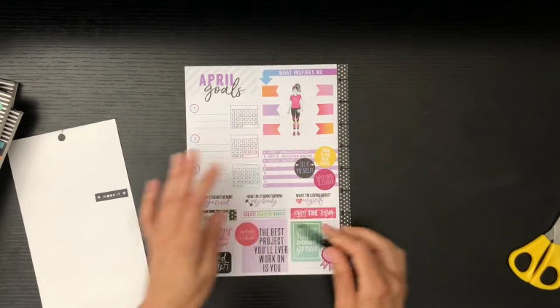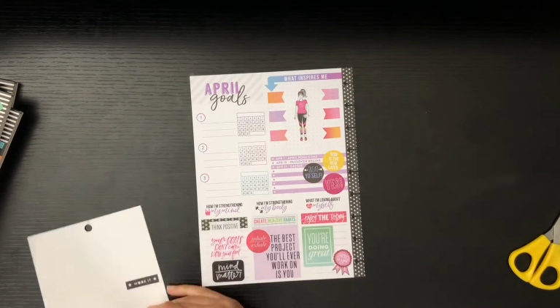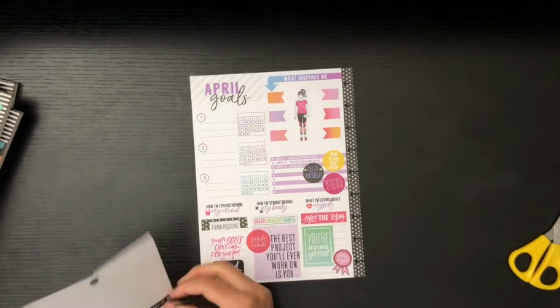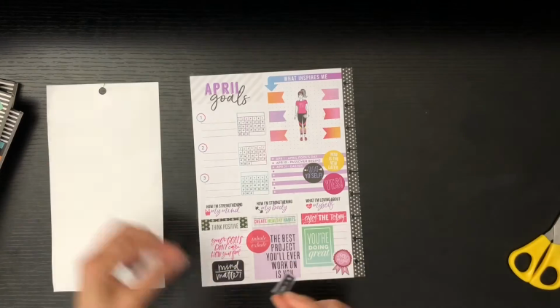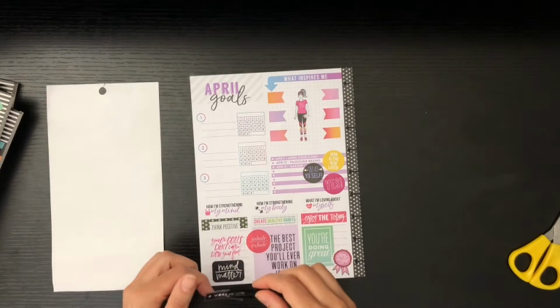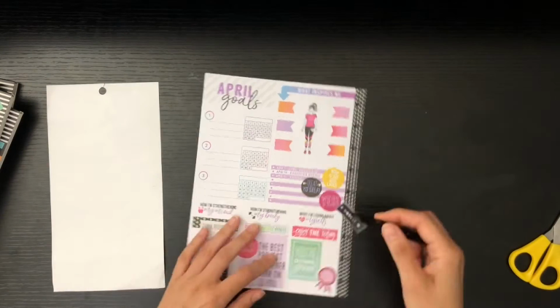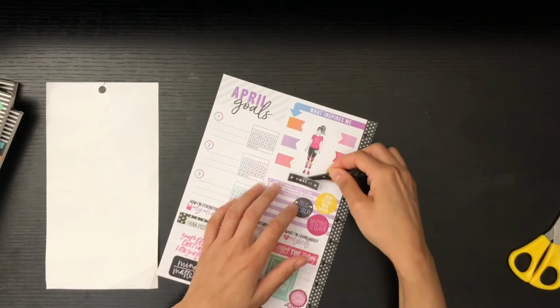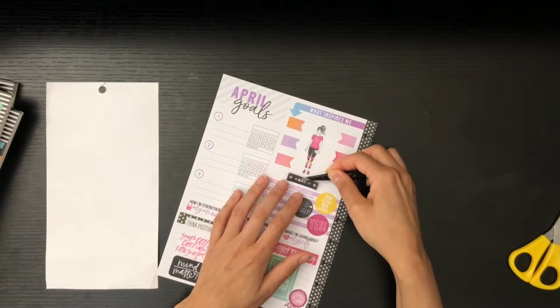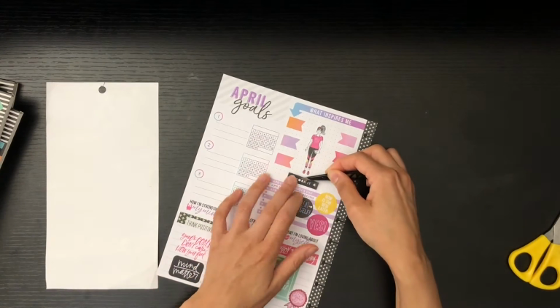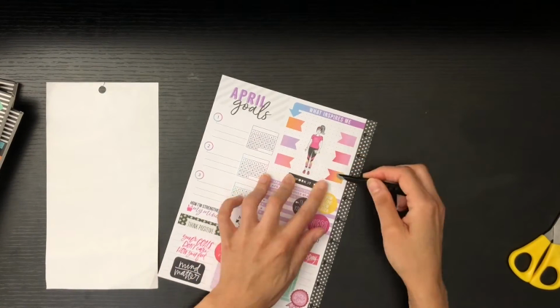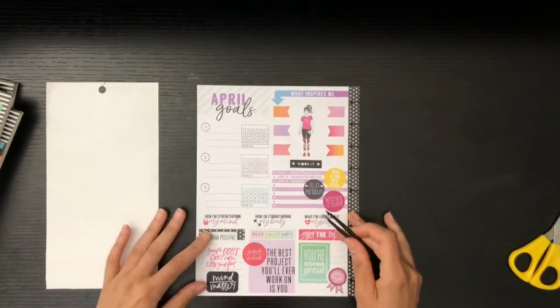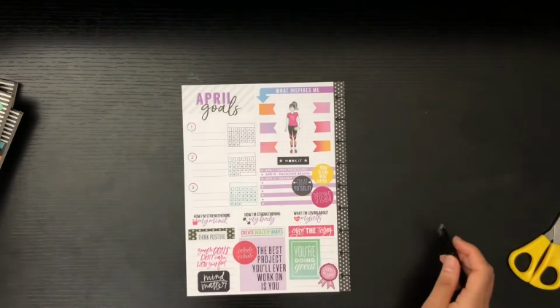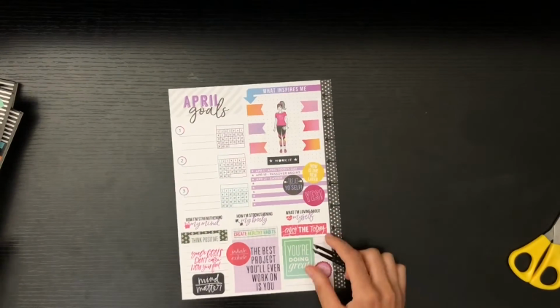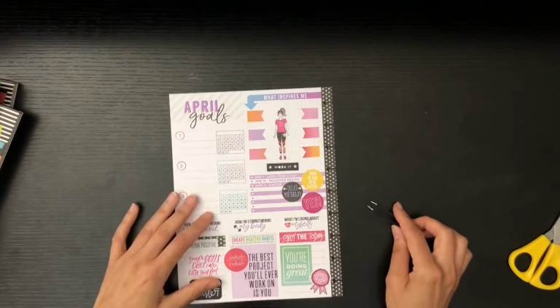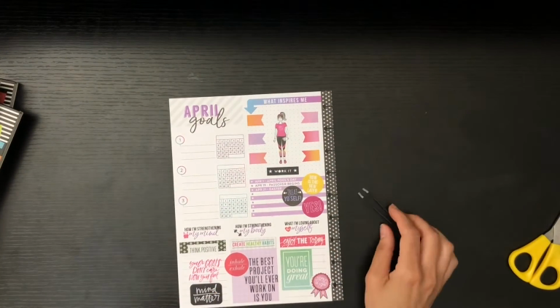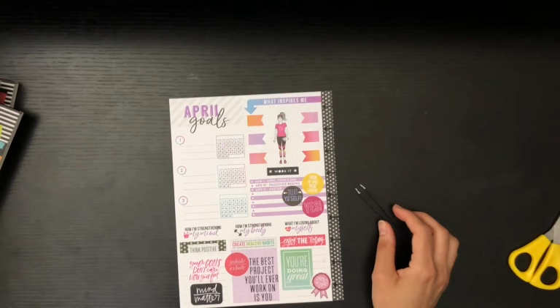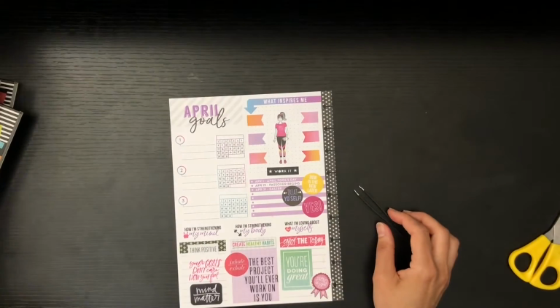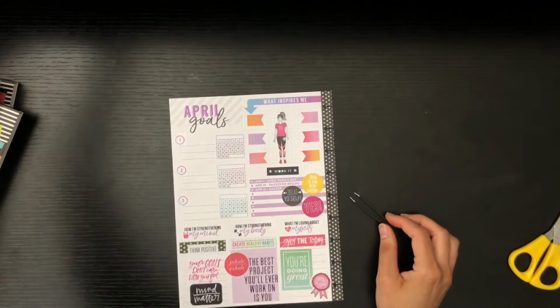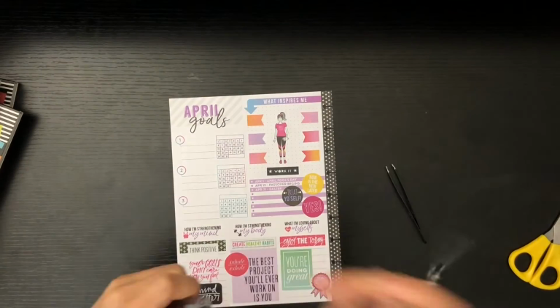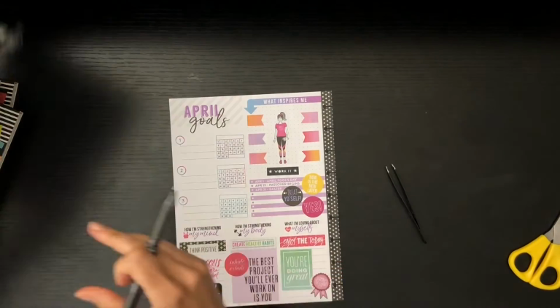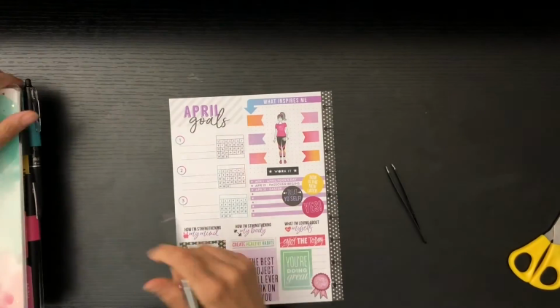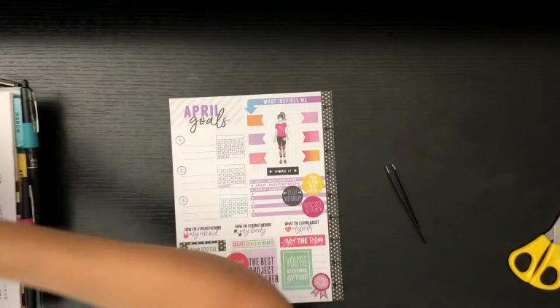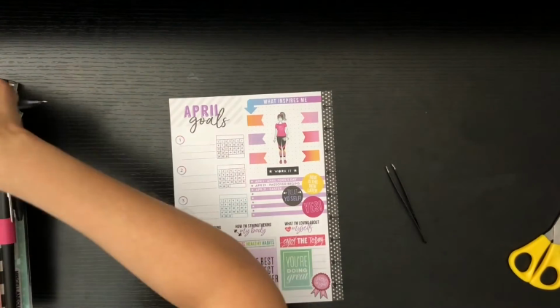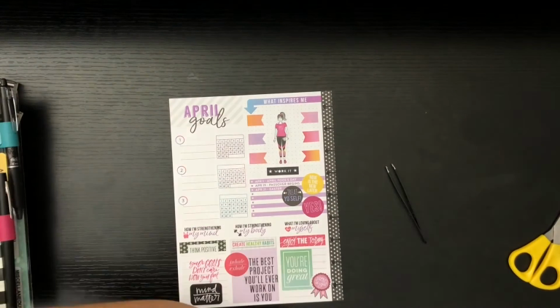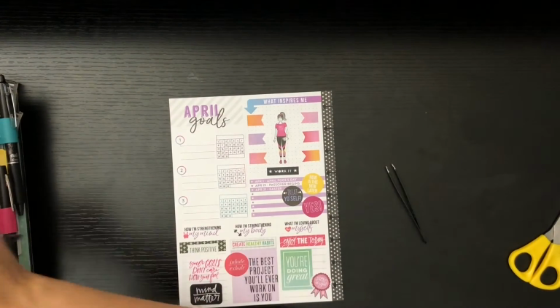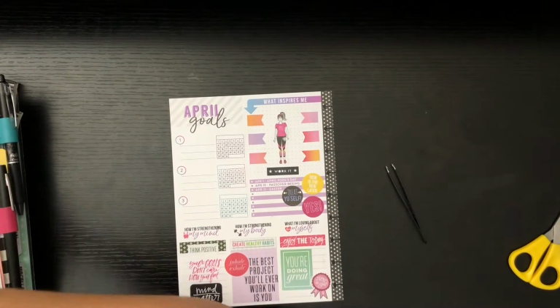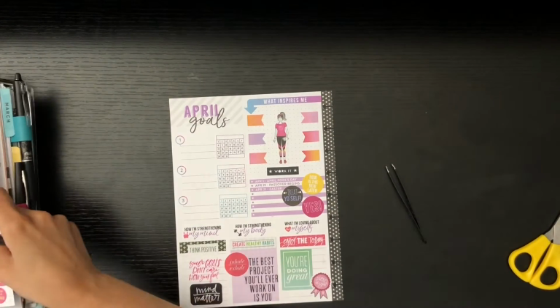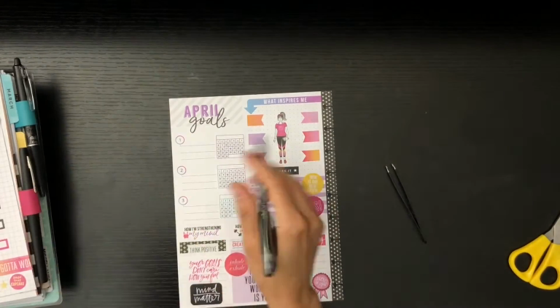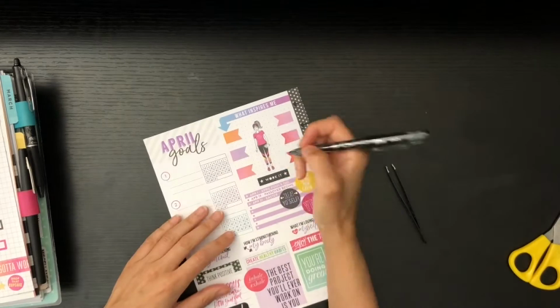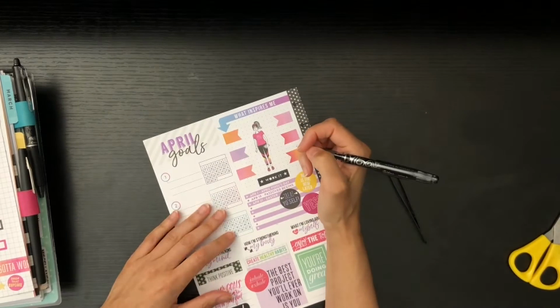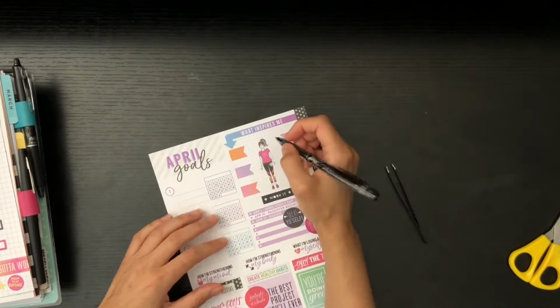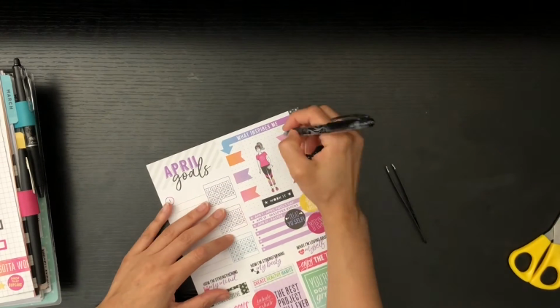I pulled a few more stickers for the side there just to decorate that area with the dates, which is not my favorite, but I wanted to make sure I put a little extra pizzazz there.